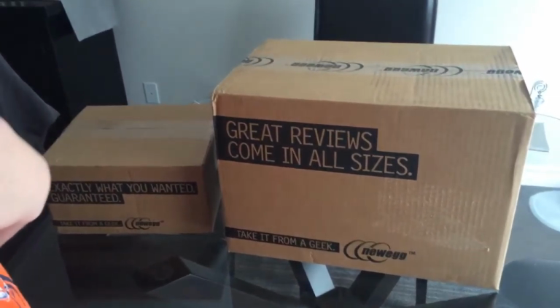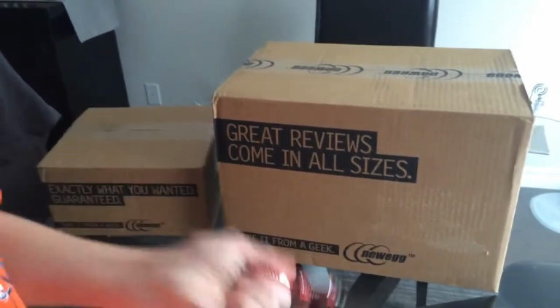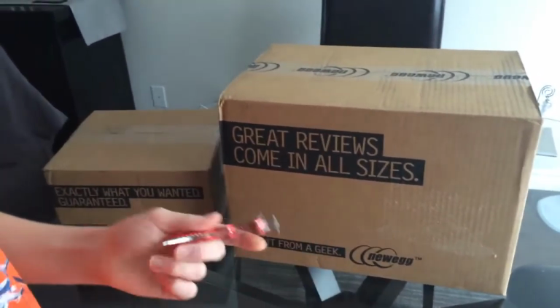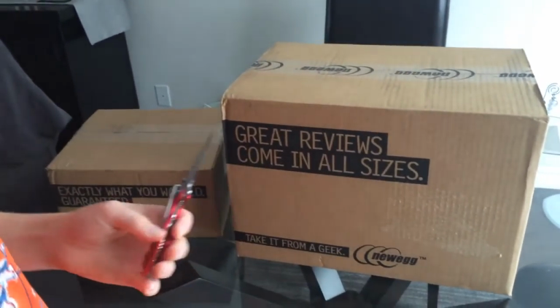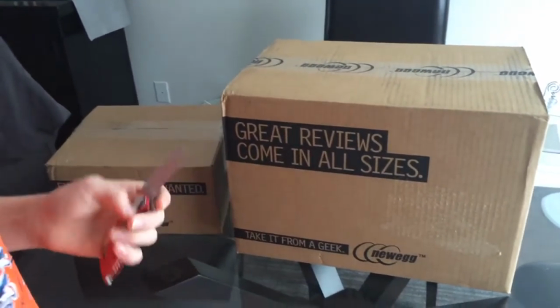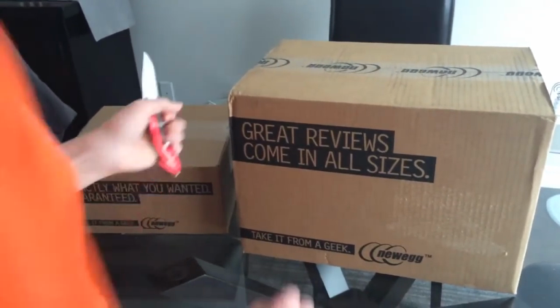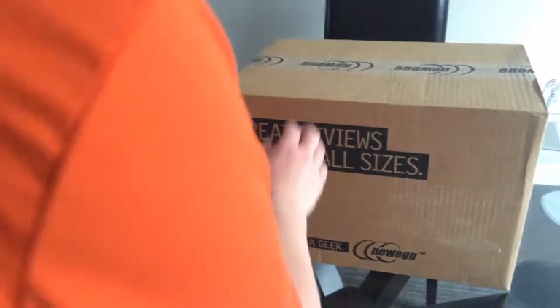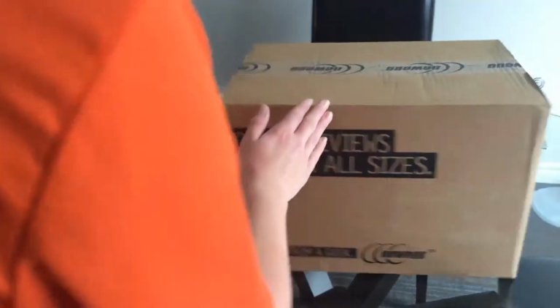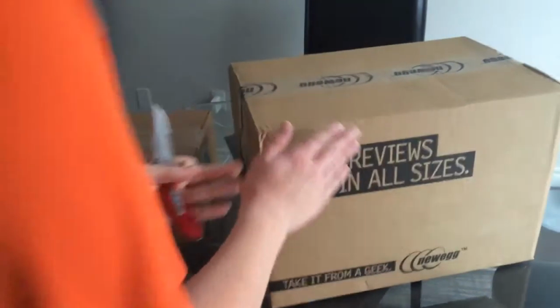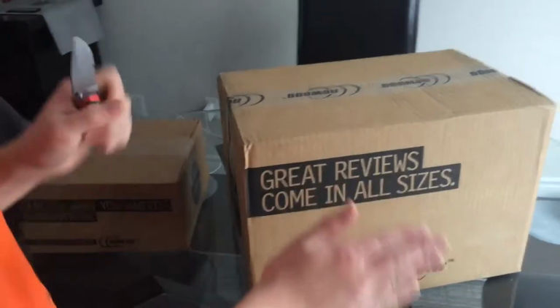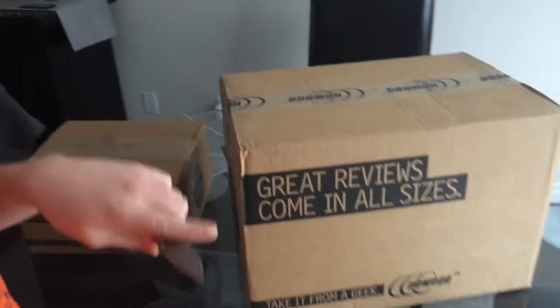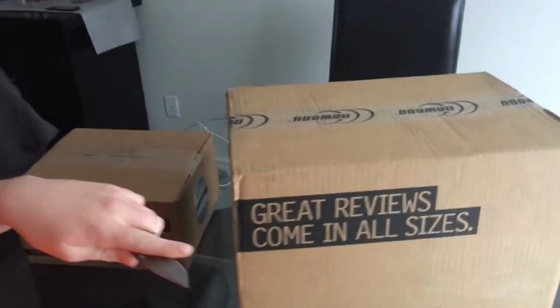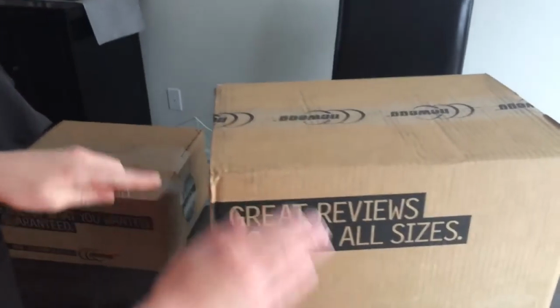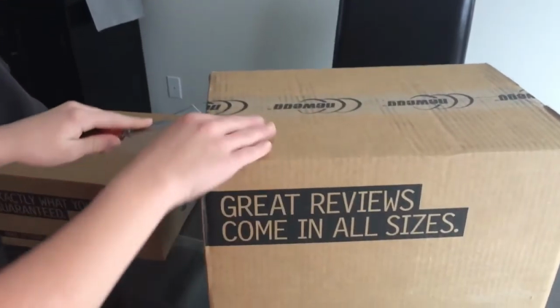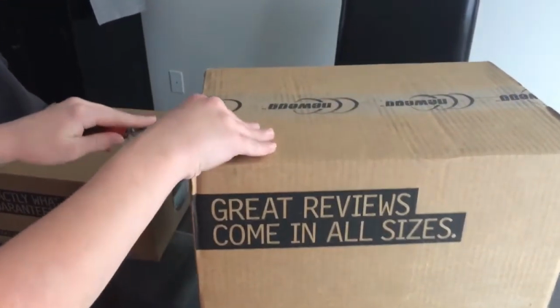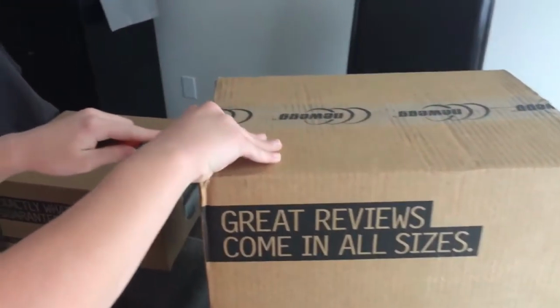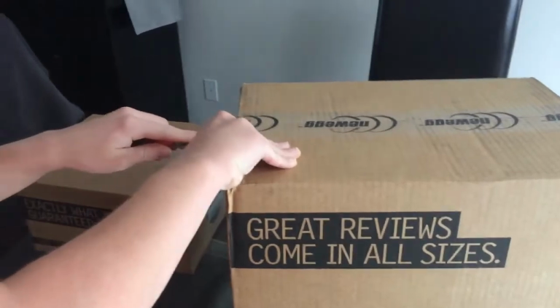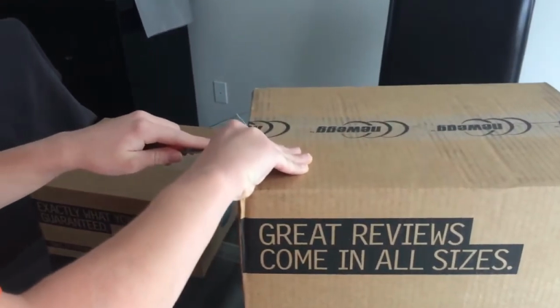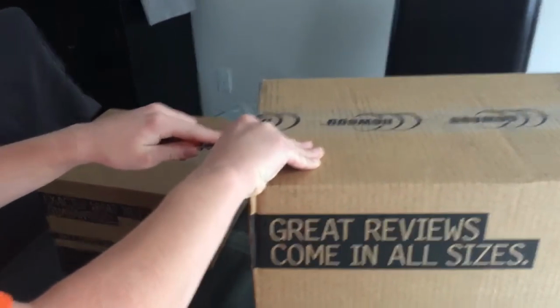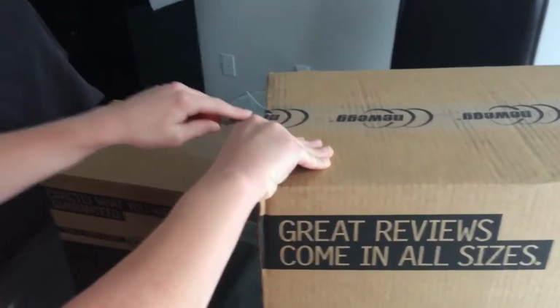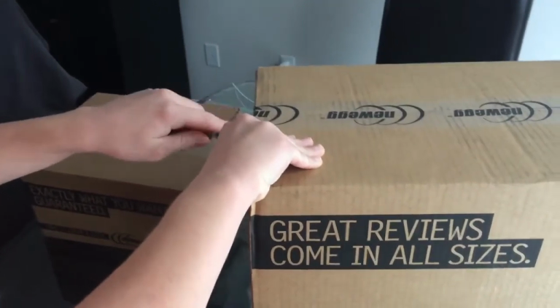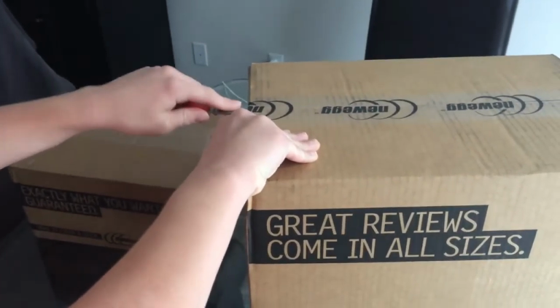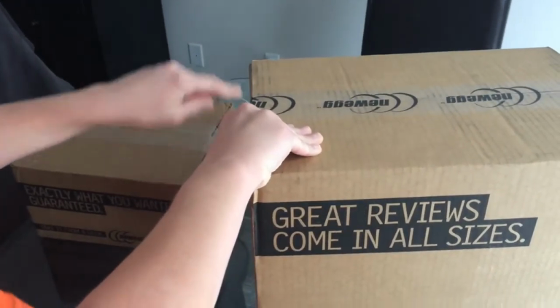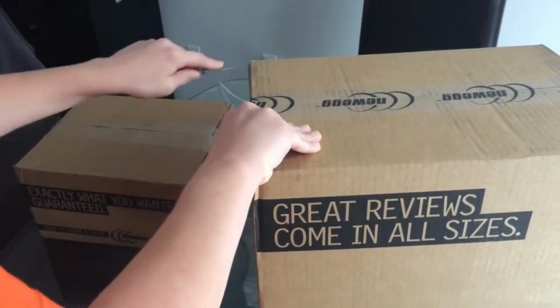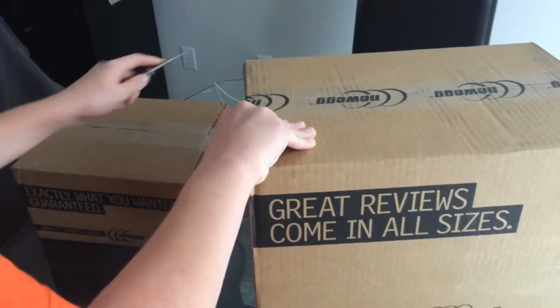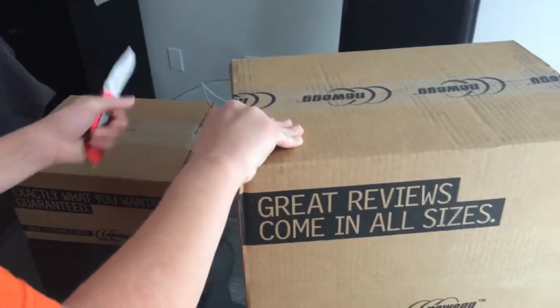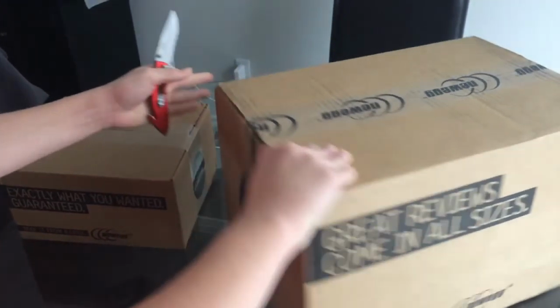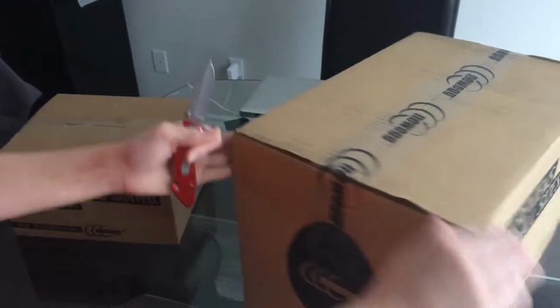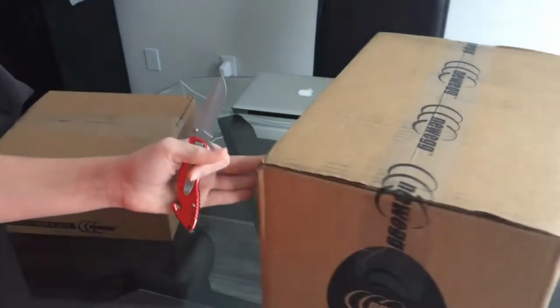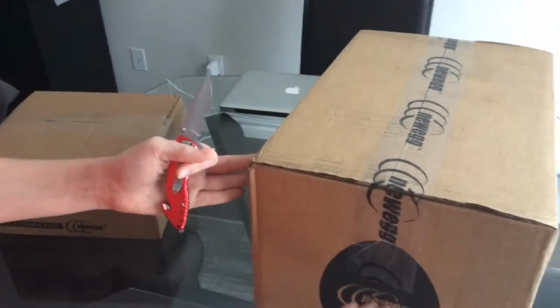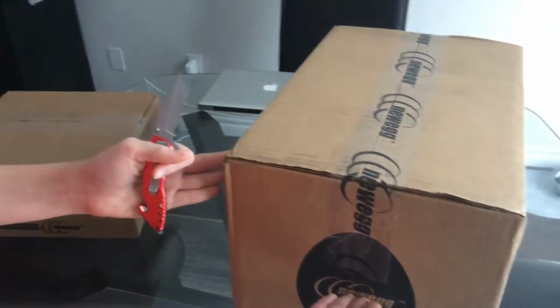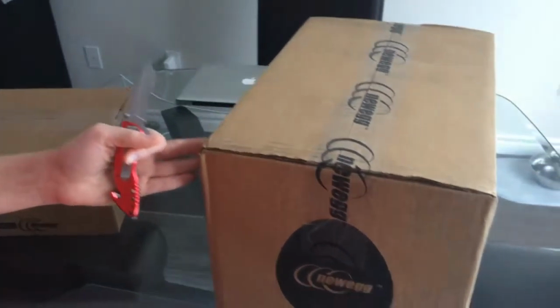Hey guys, LilTechAD8 here — actually no, SavageSapphire here. Name change. I have a package from Newegg.